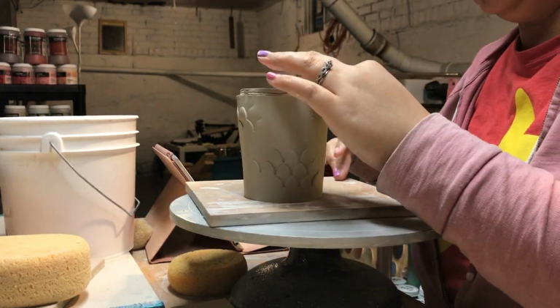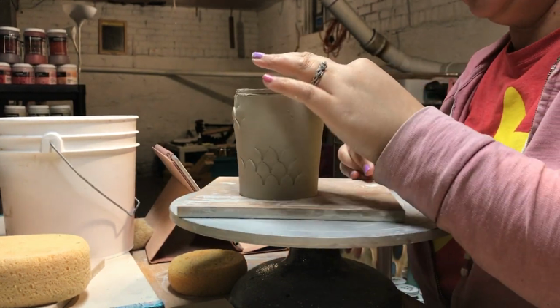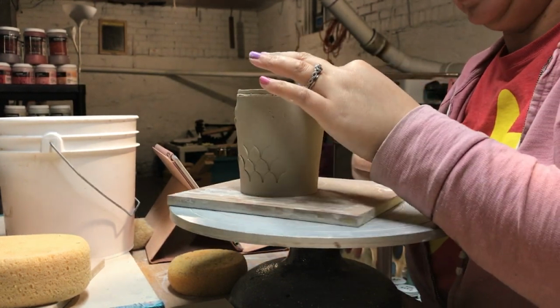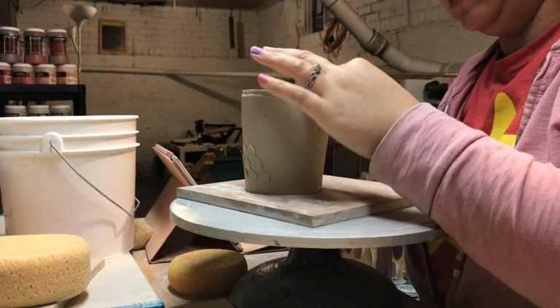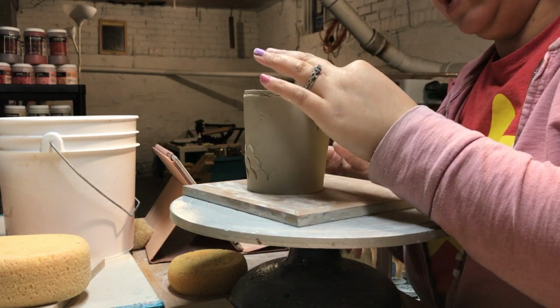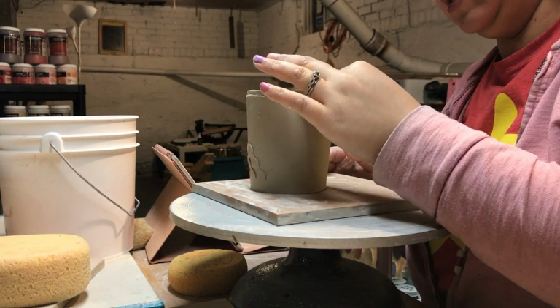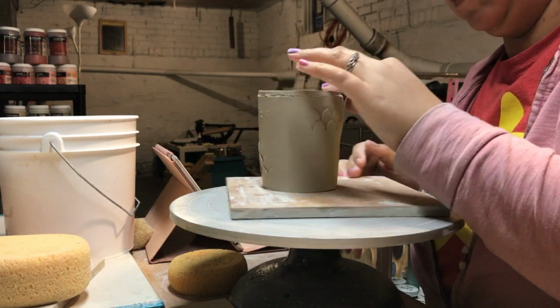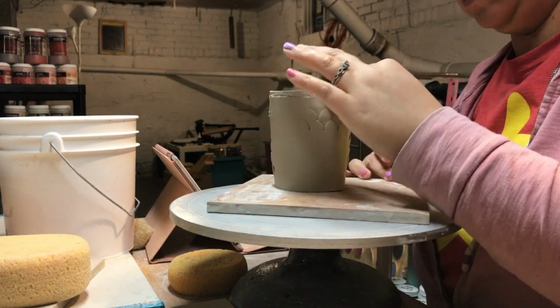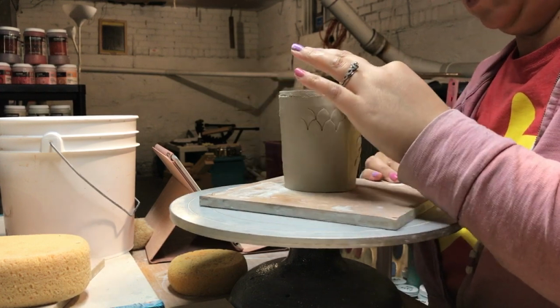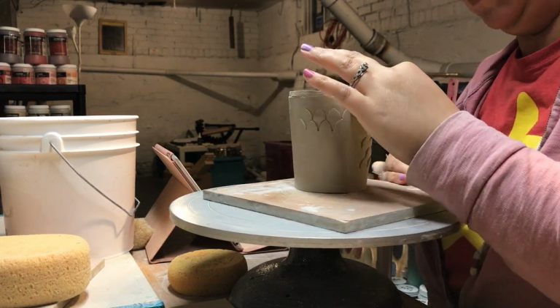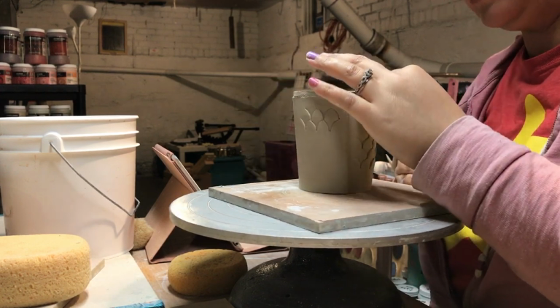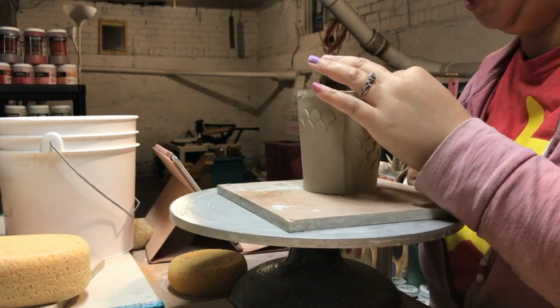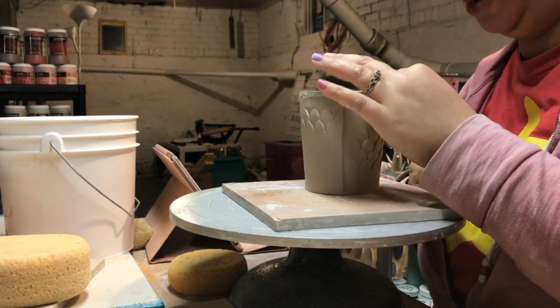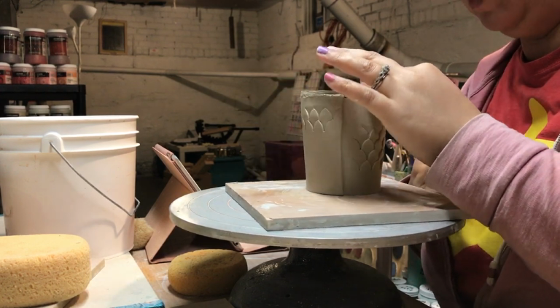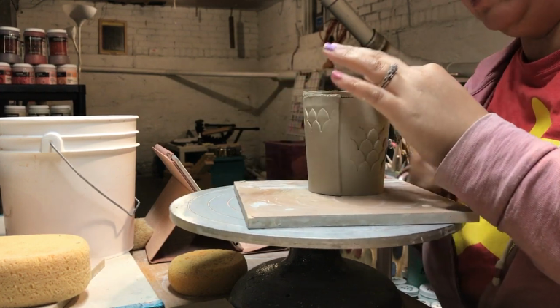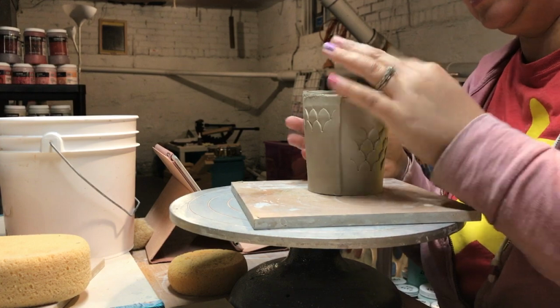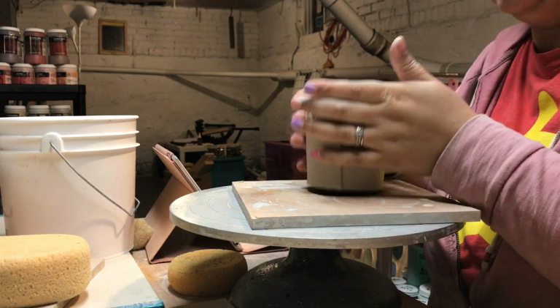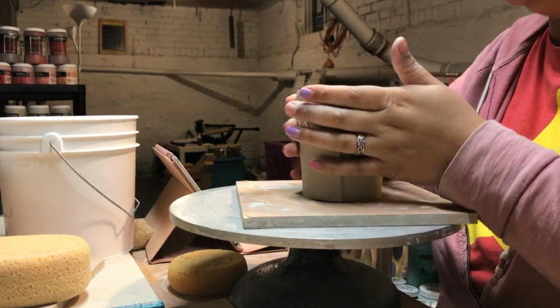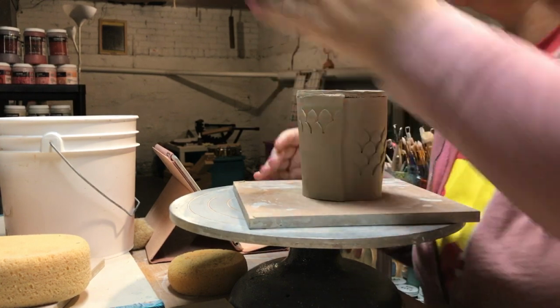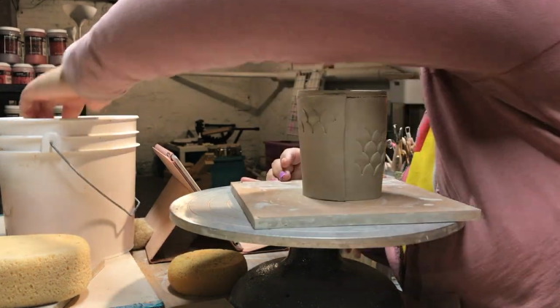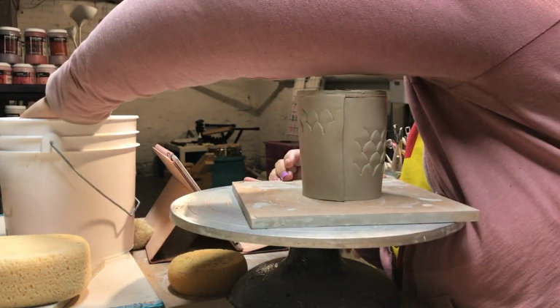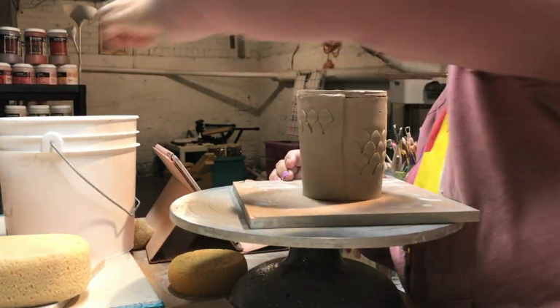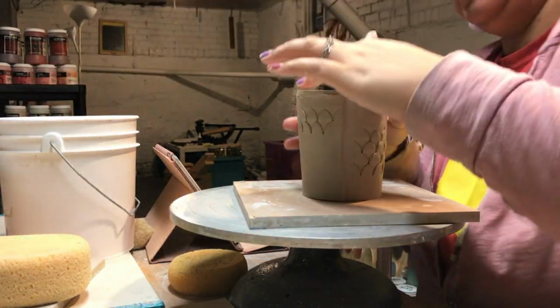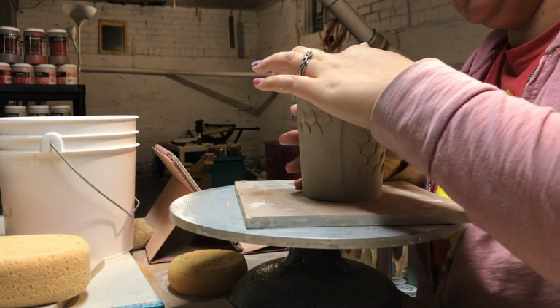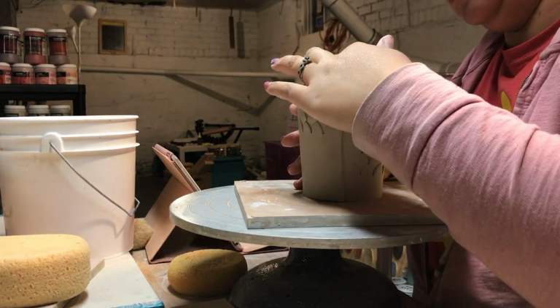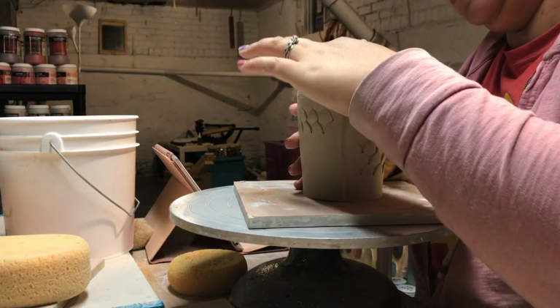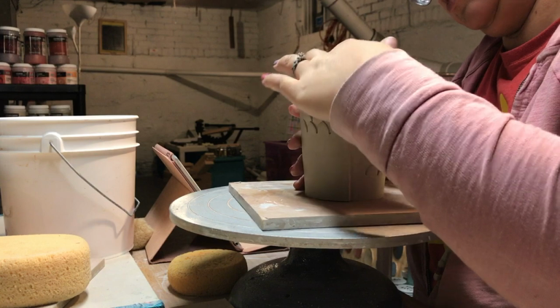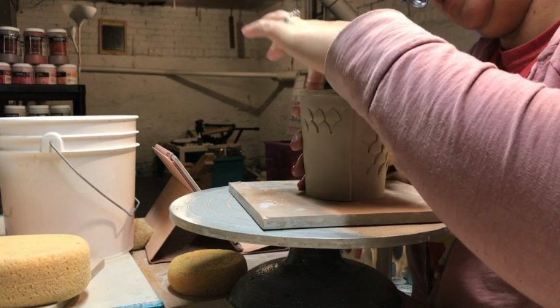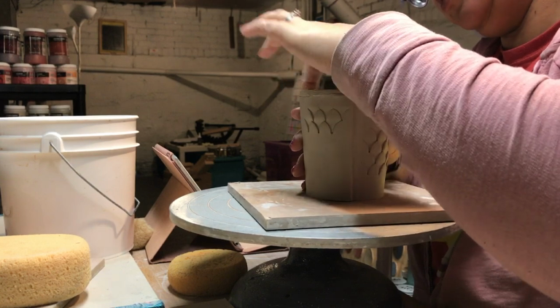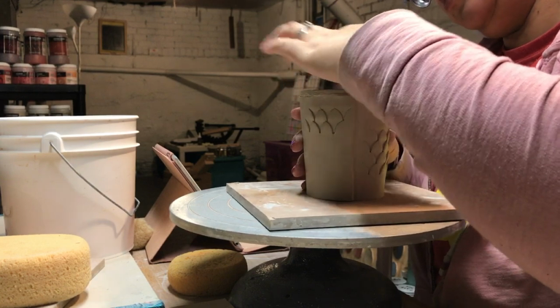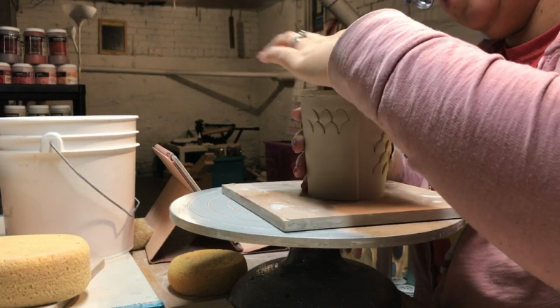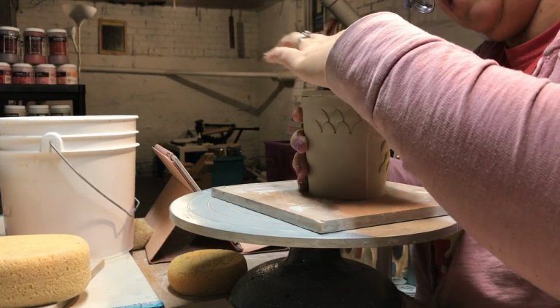I know clay is just... I don't want to say it's just dirt, but honestly yeah, it kind of is. And it's not too expensive. But still — reuse what you can, right?